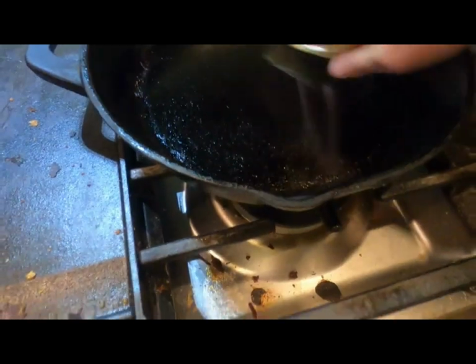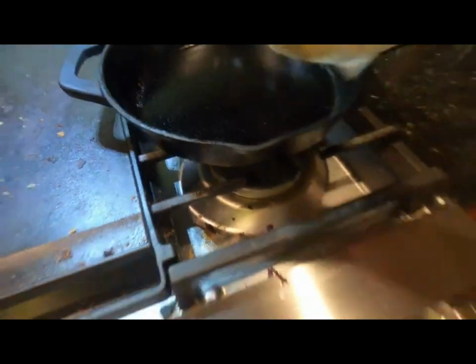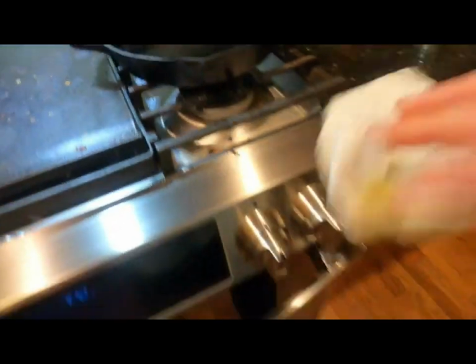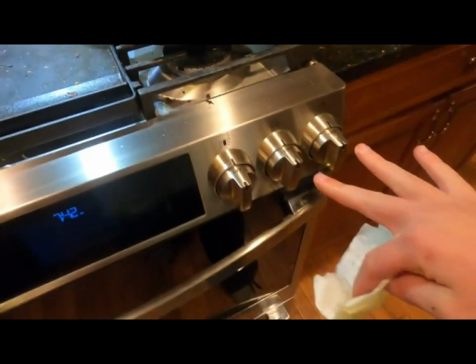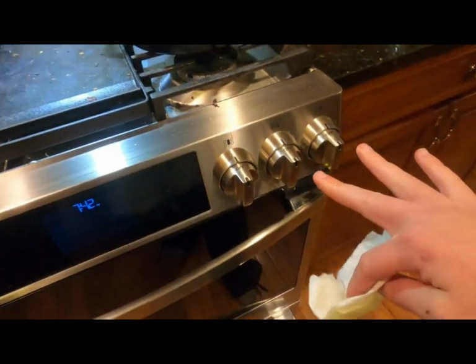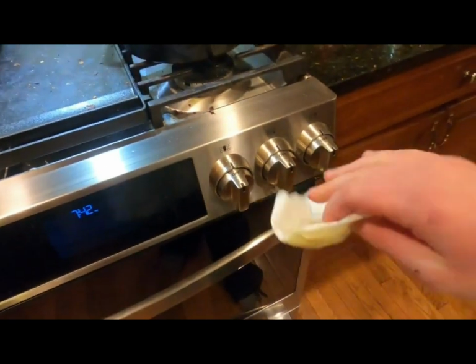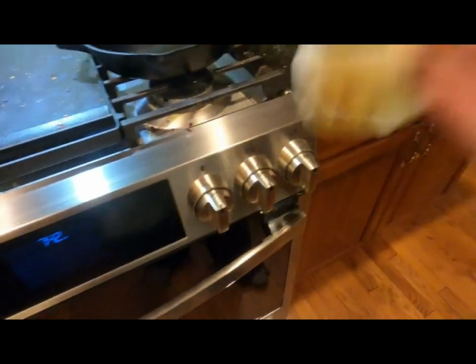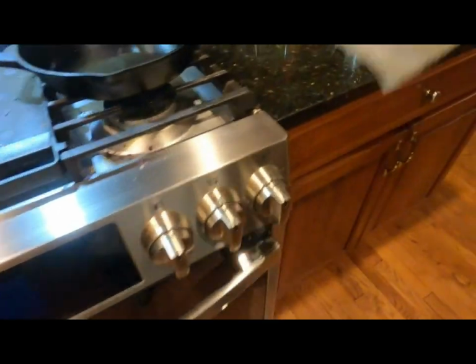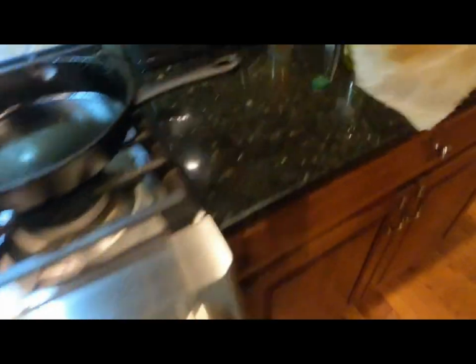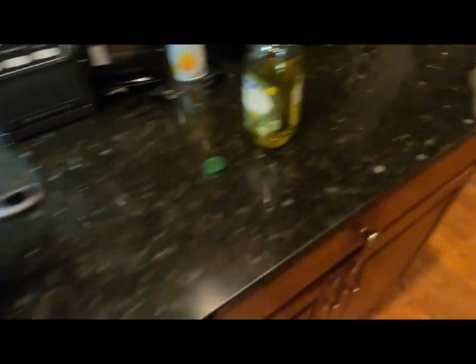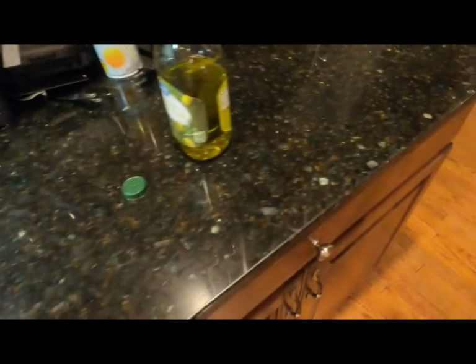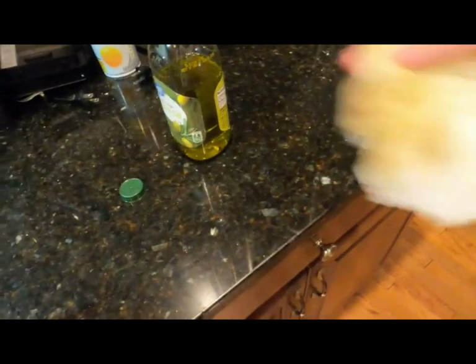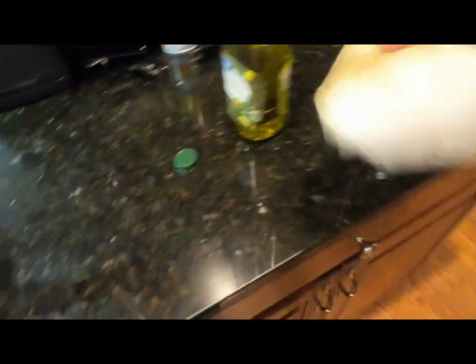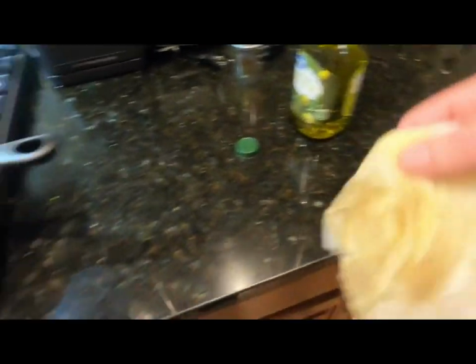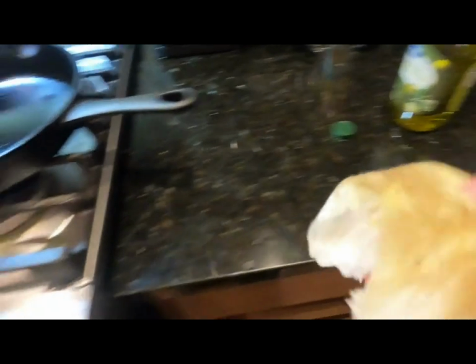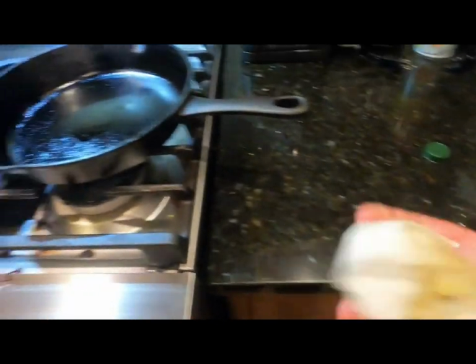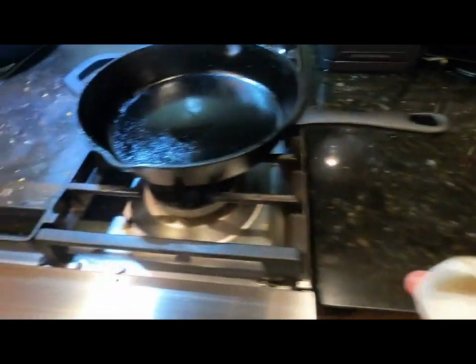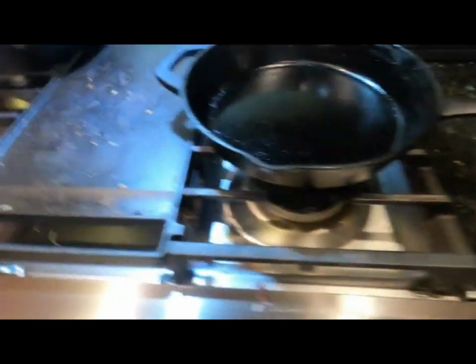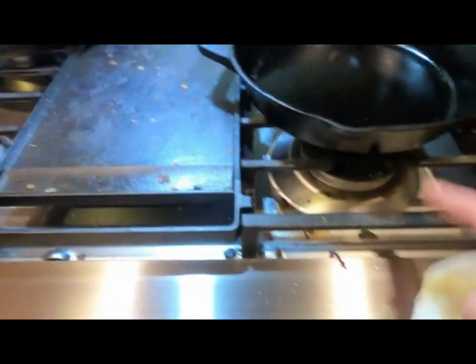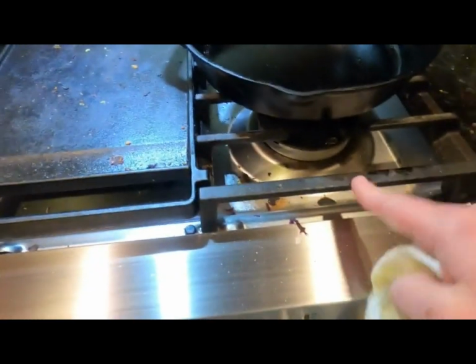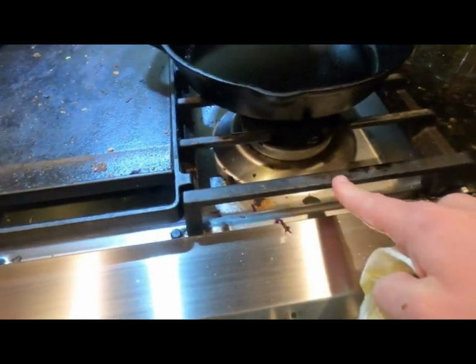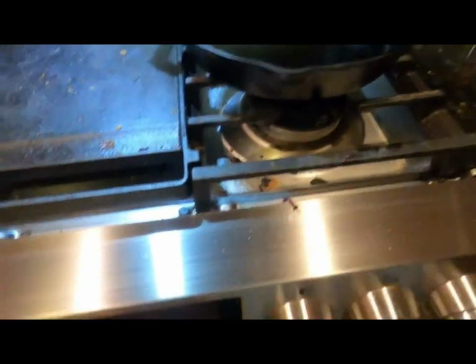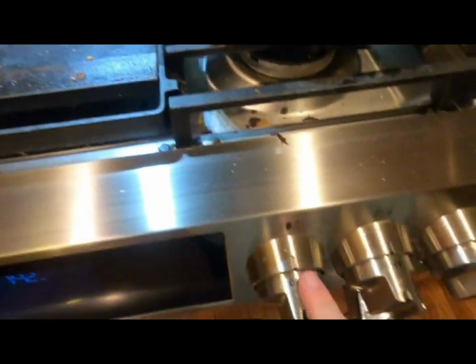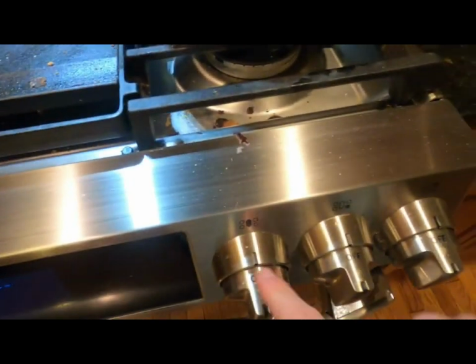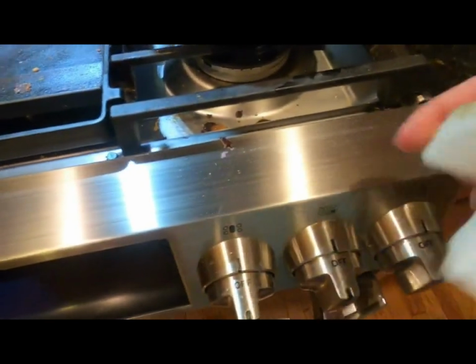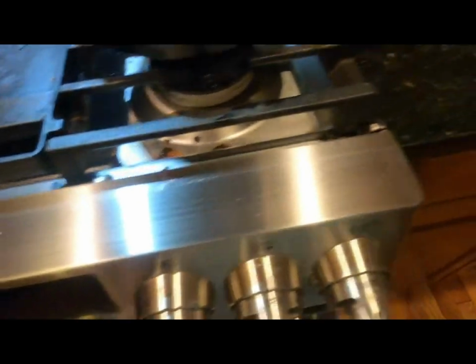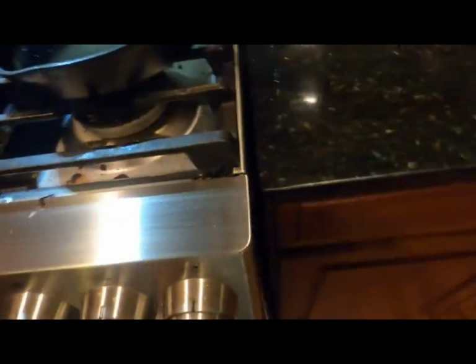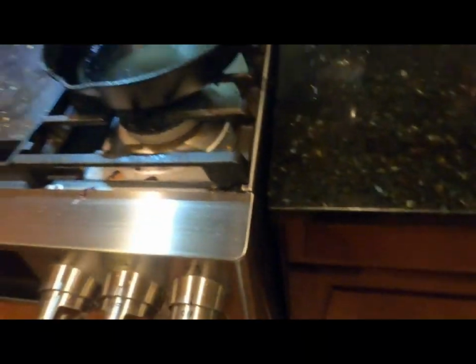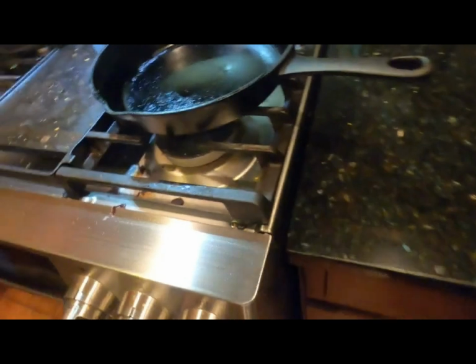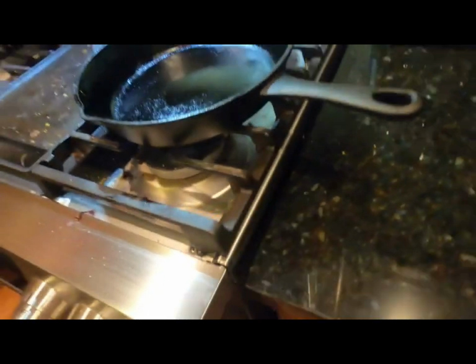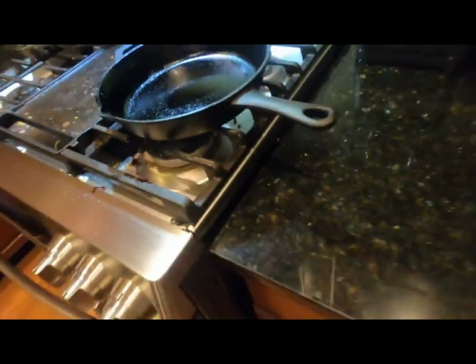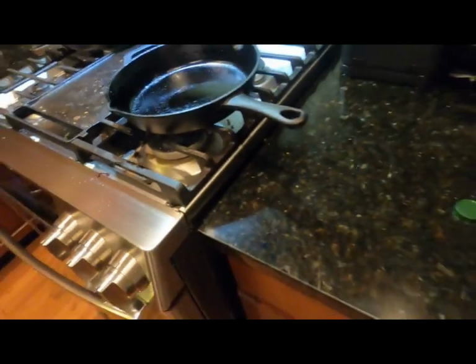Make sure the burner is off, whether you're seasoning on the countertop or whatever. I wouldn't recommend seasoning it on the stove unless your burners are turned off — electric or gas.